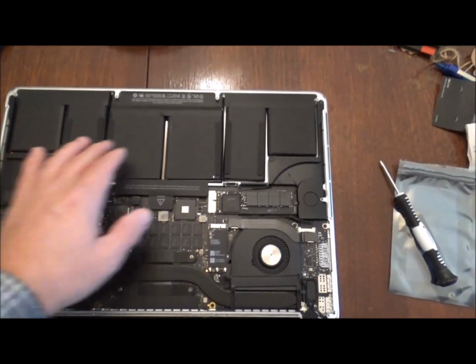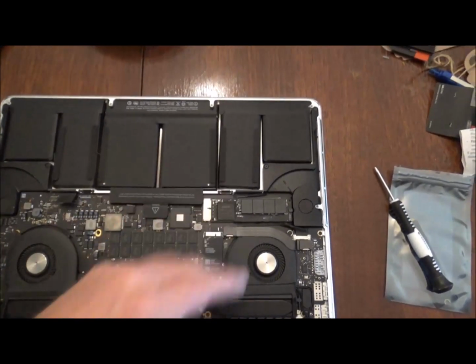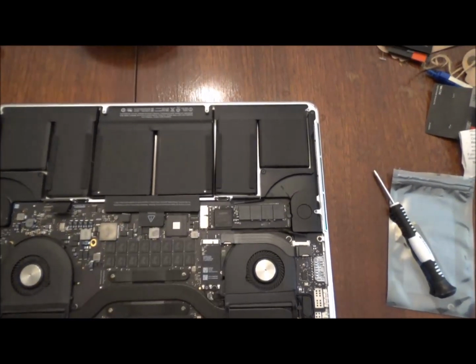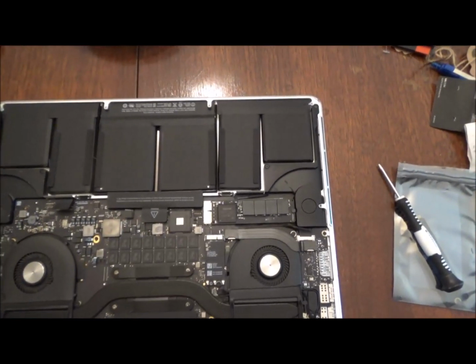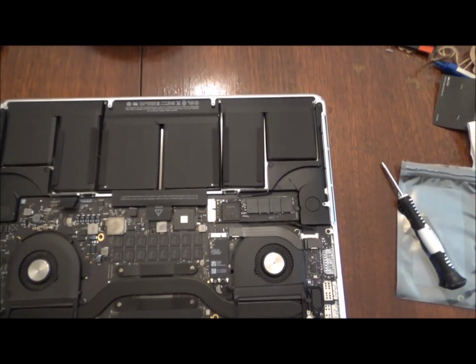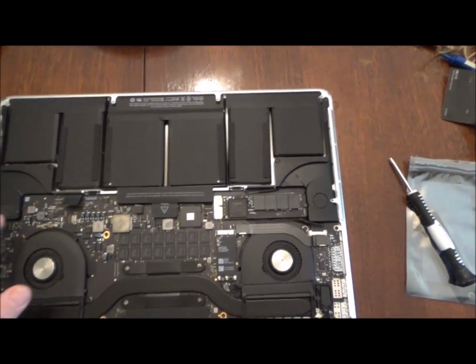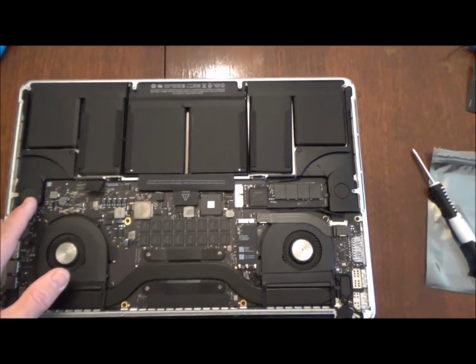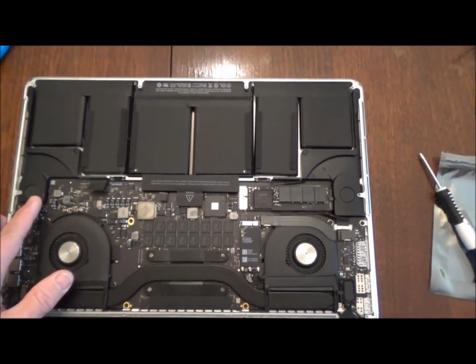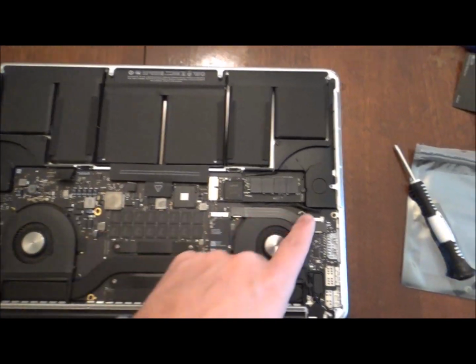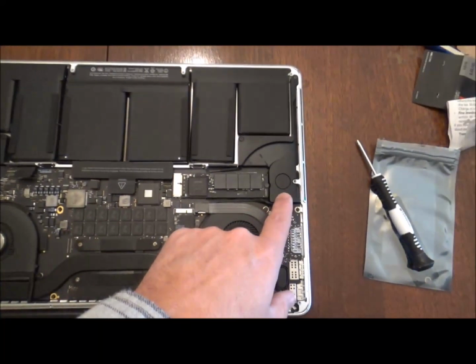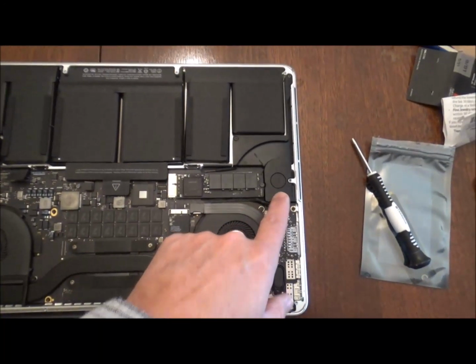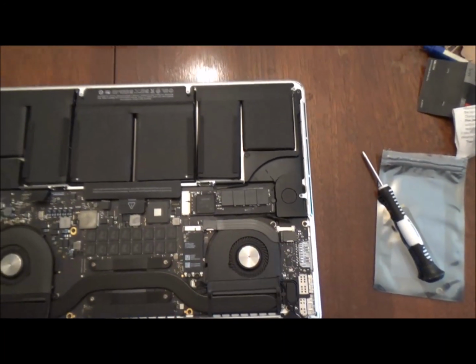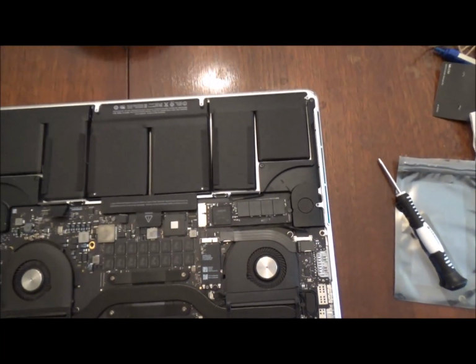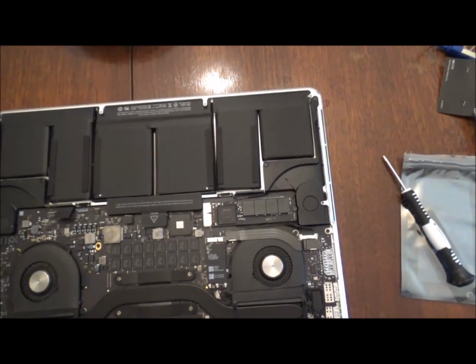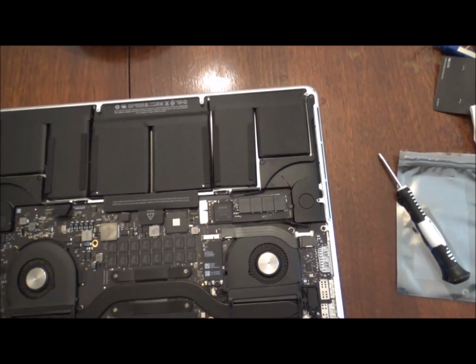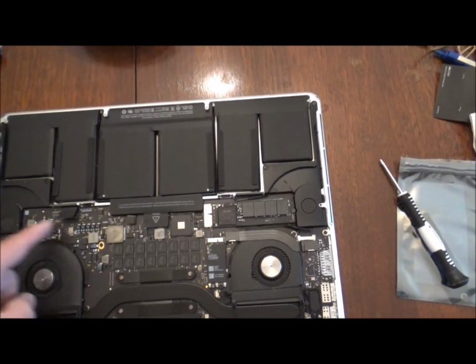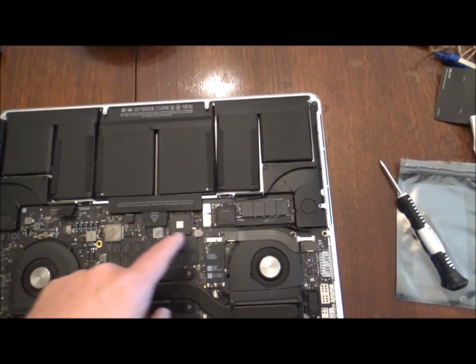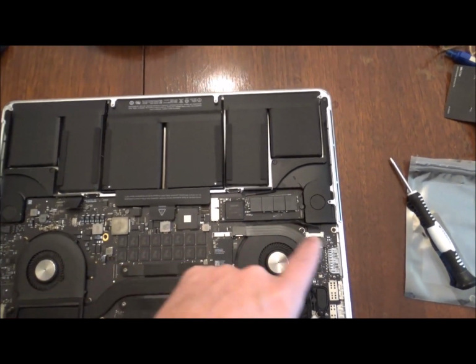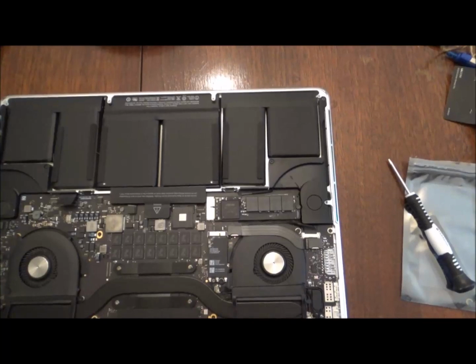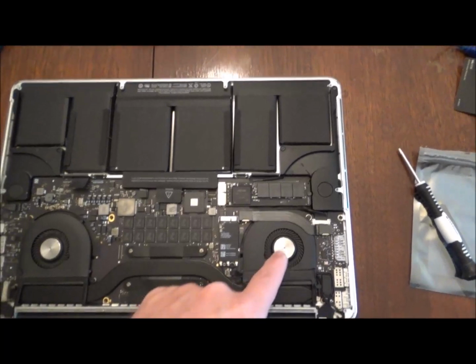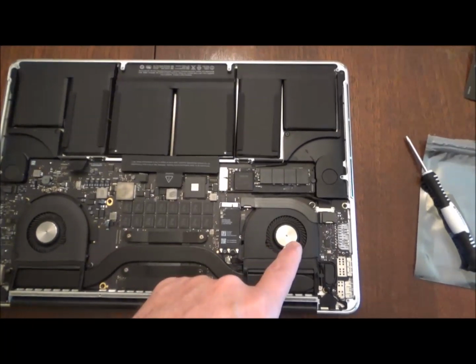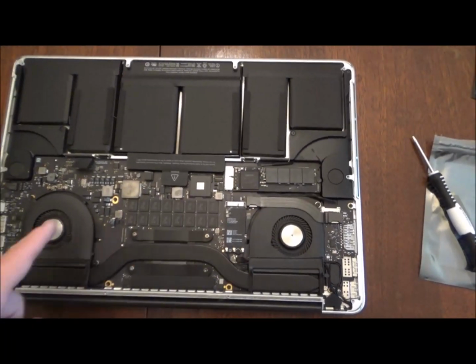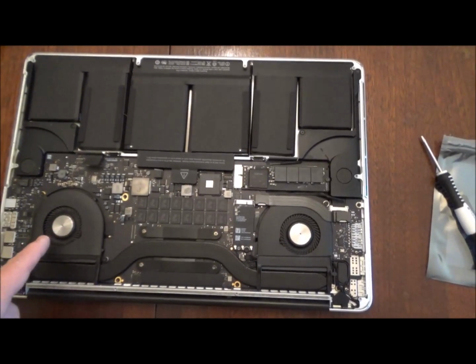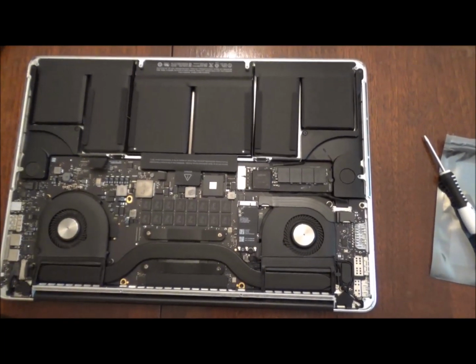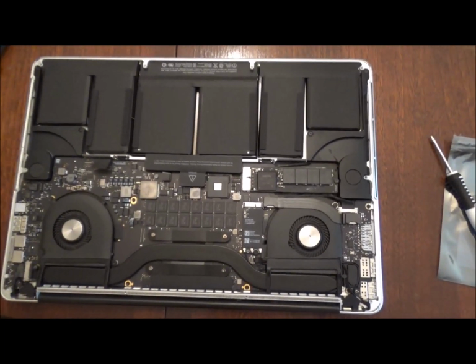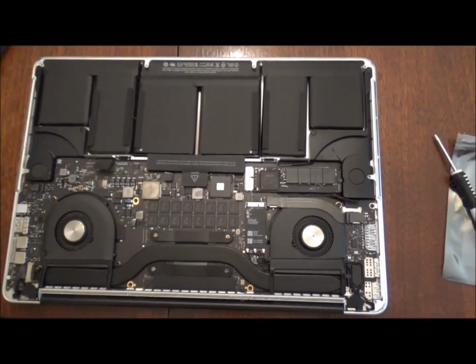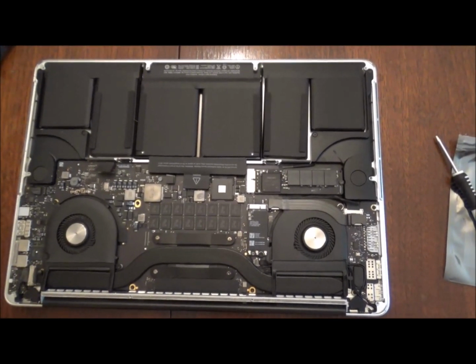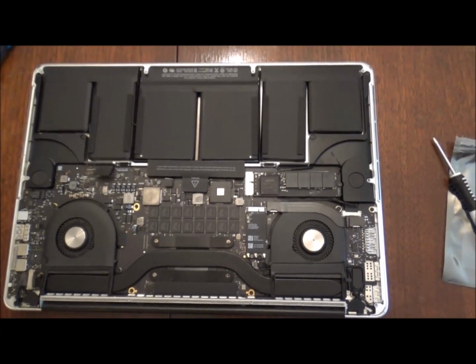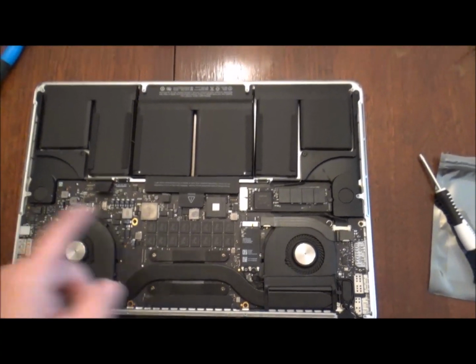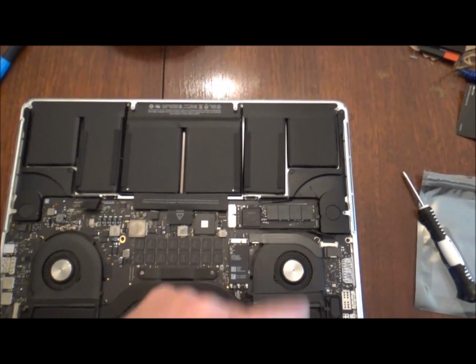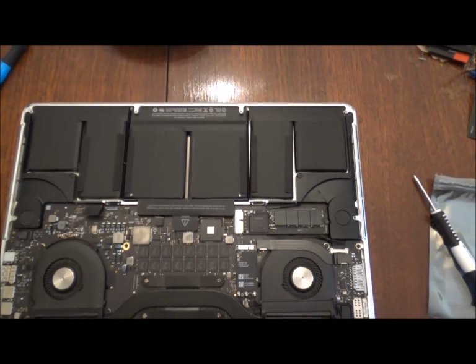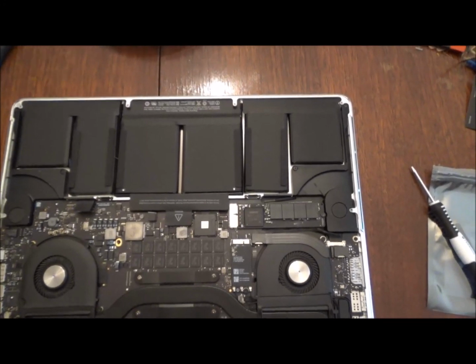These are your batteries, speakers, and this is your motherboard here — fans. Keep it cool. Anyway, let's get that hard drive replaced.